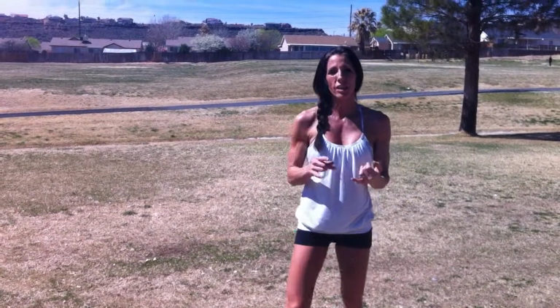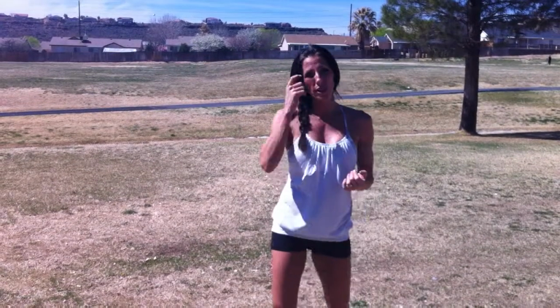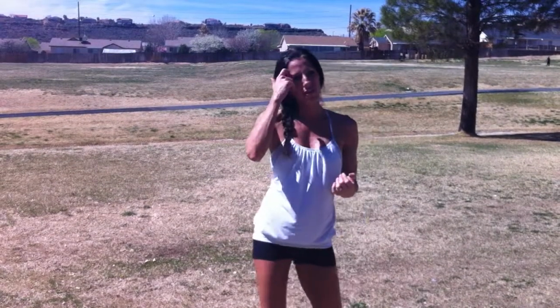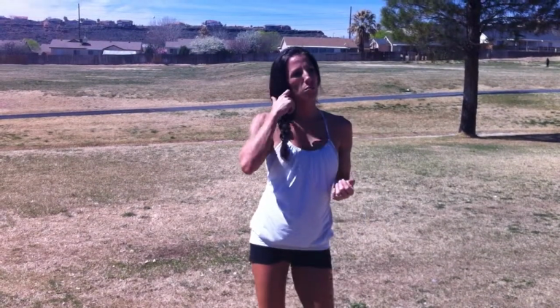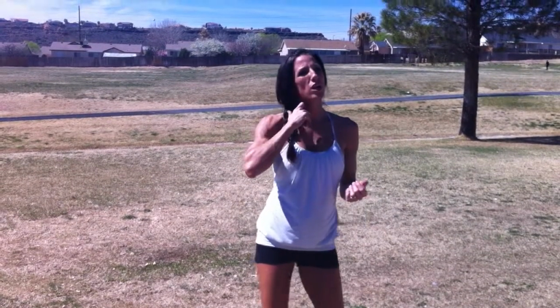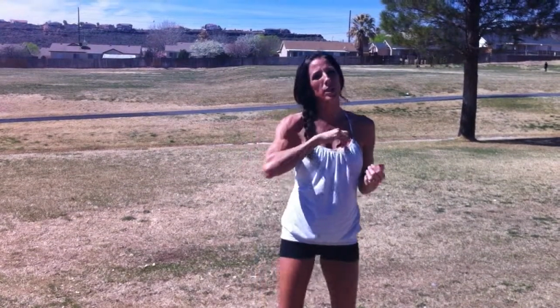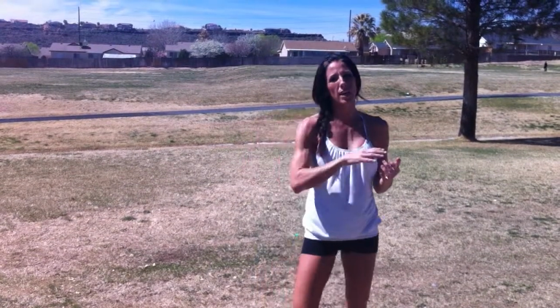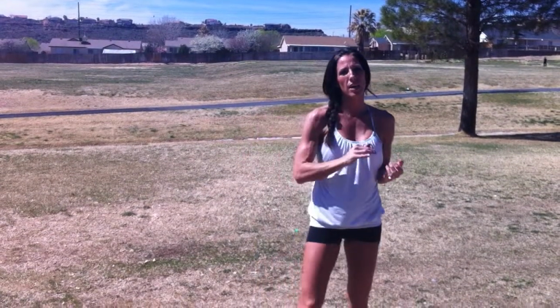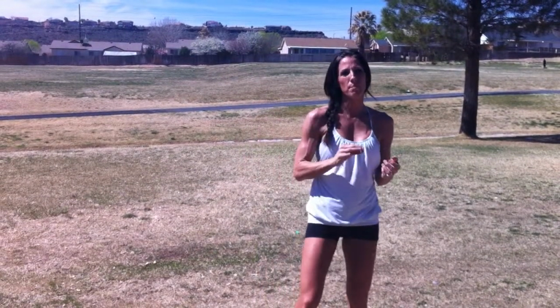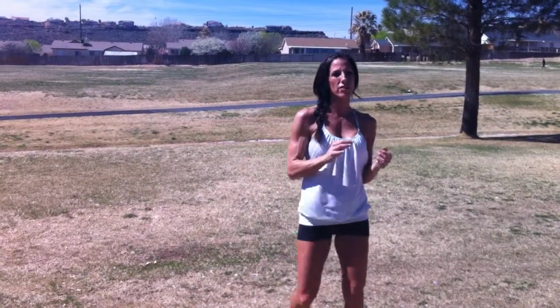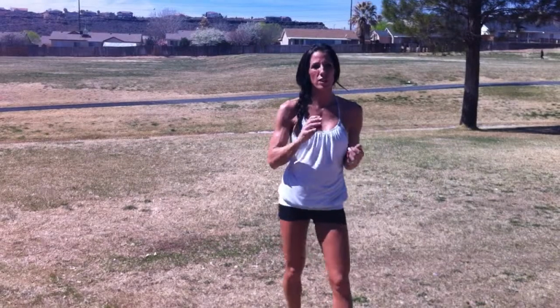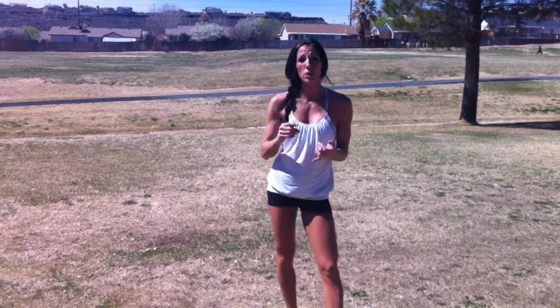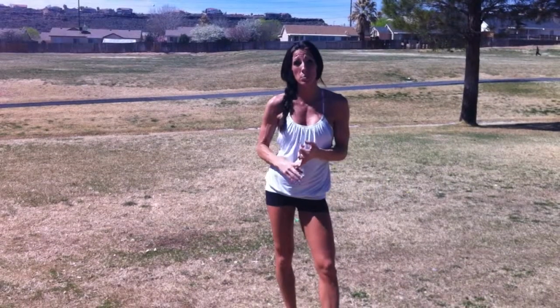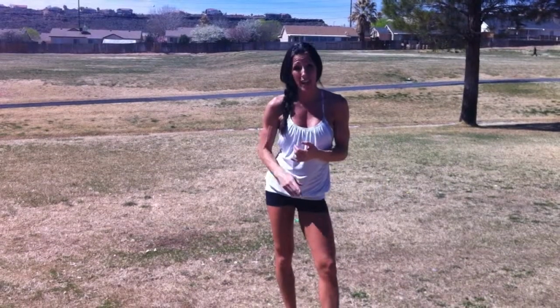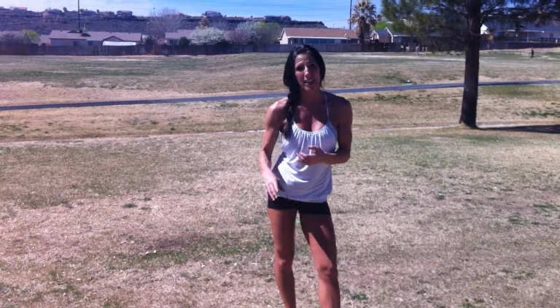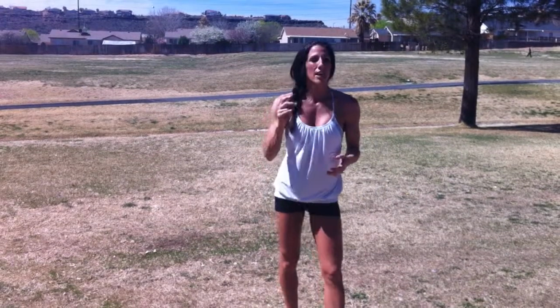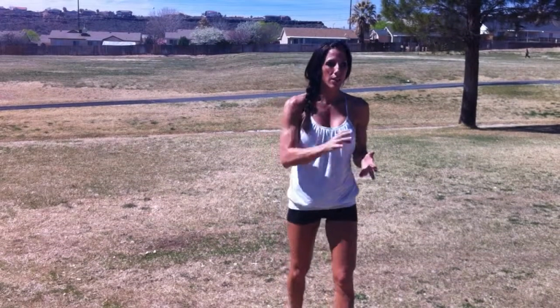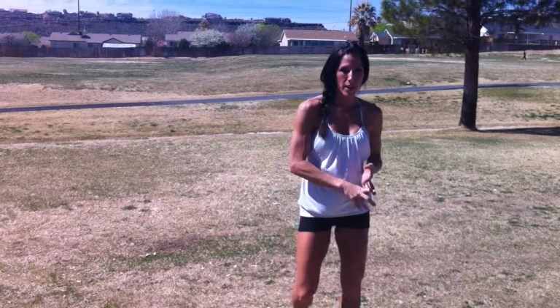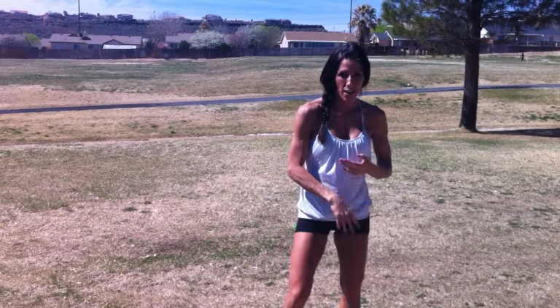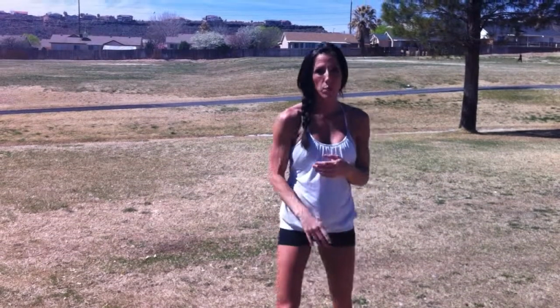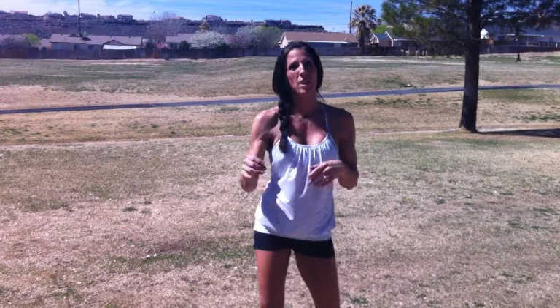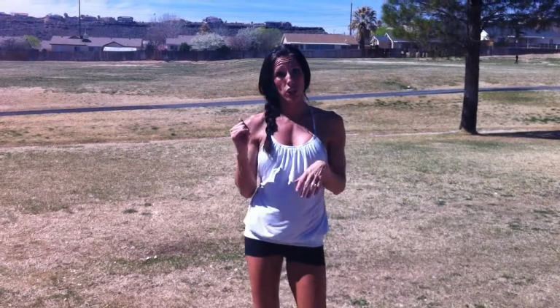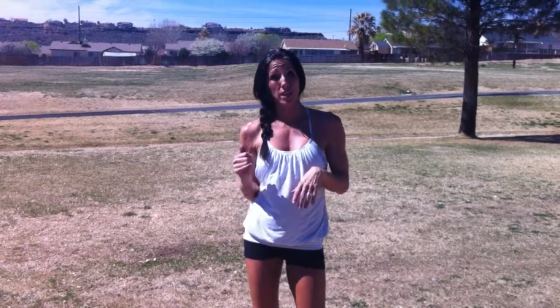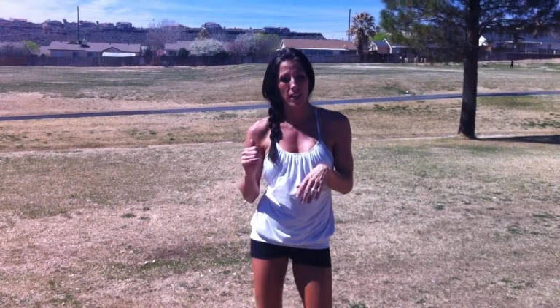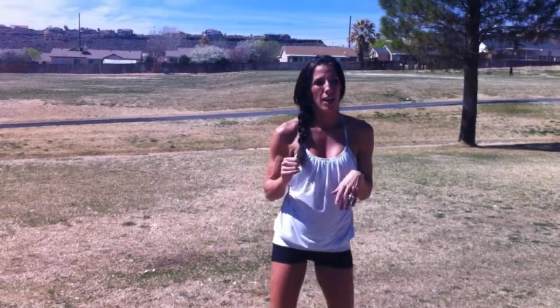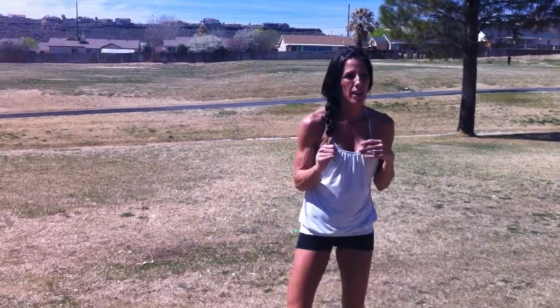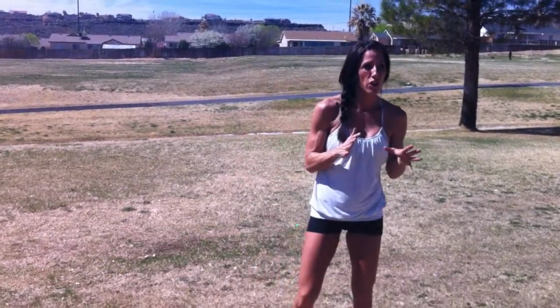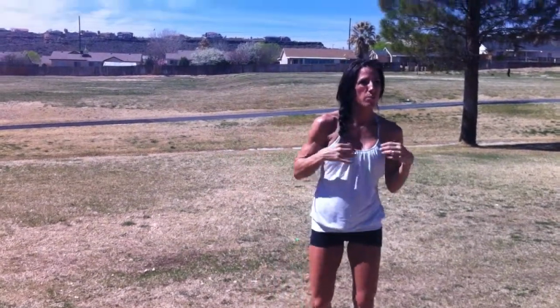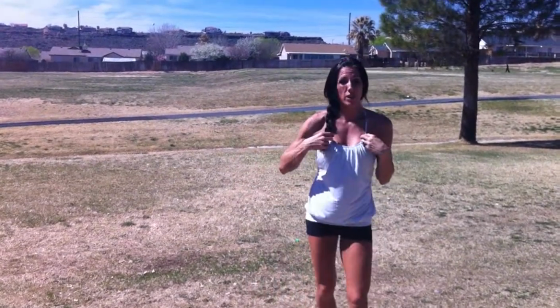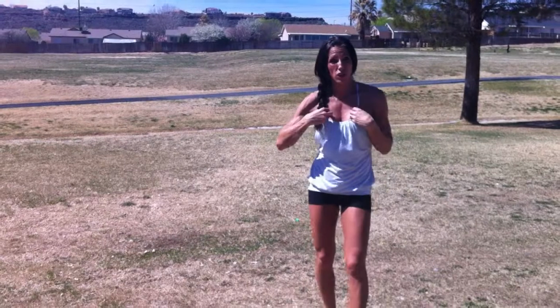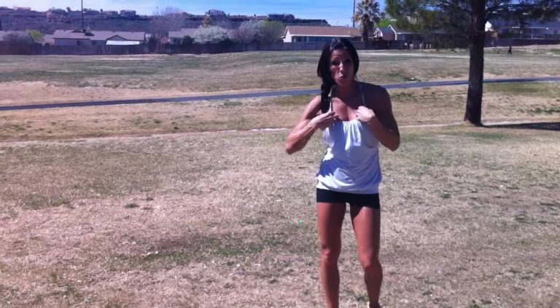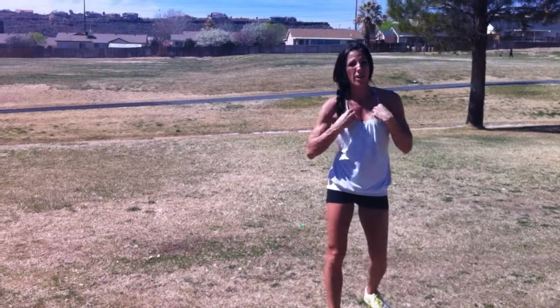This one is a little more complicated. It's a push-up jack, left and right half burpee, then a jump tuck. And I'll show you a beginner version as well.